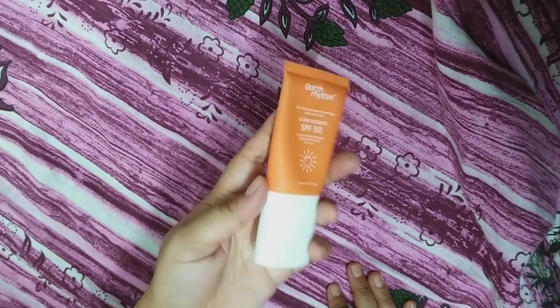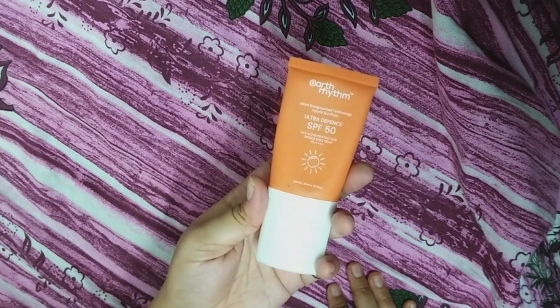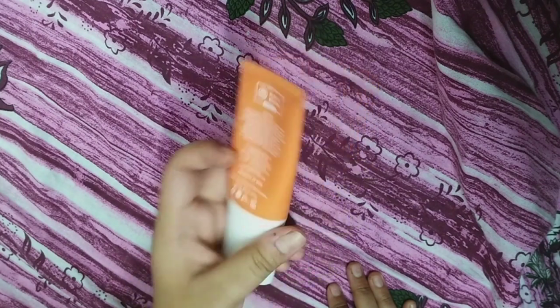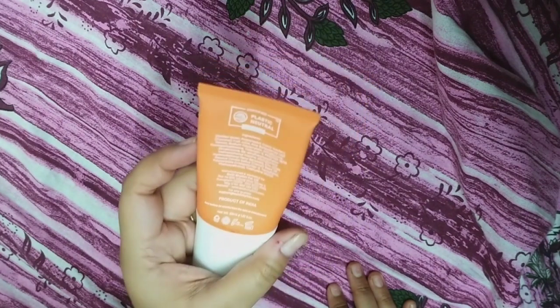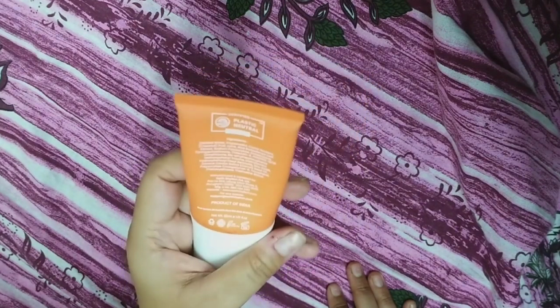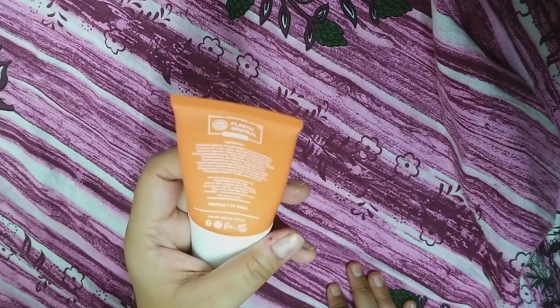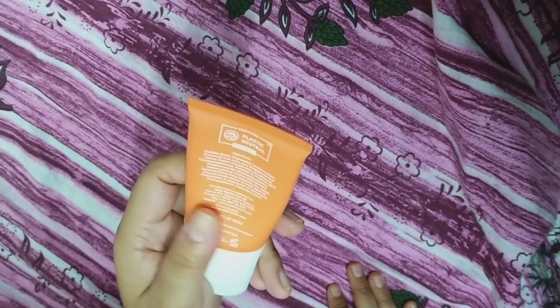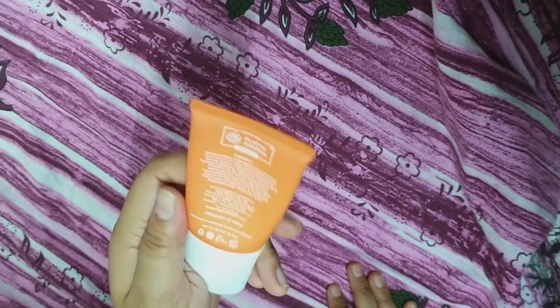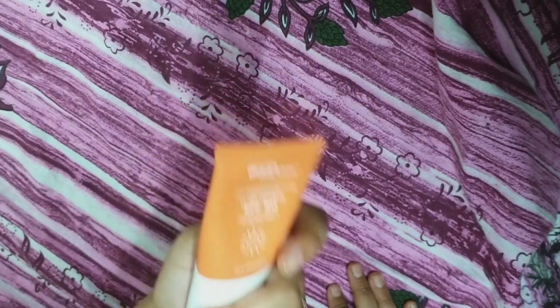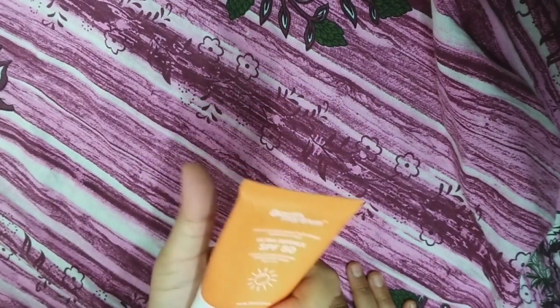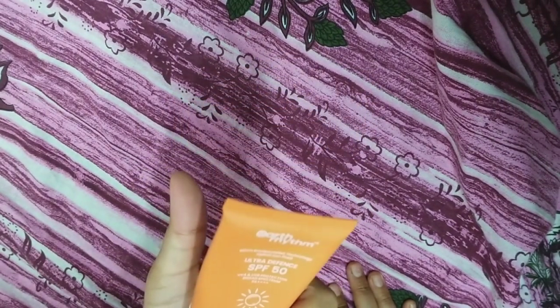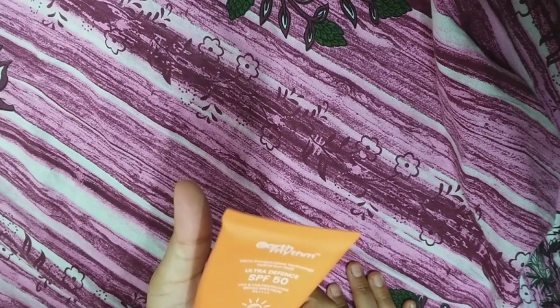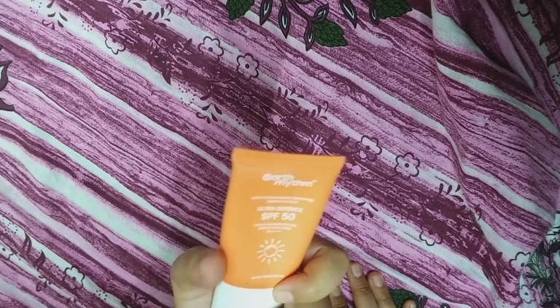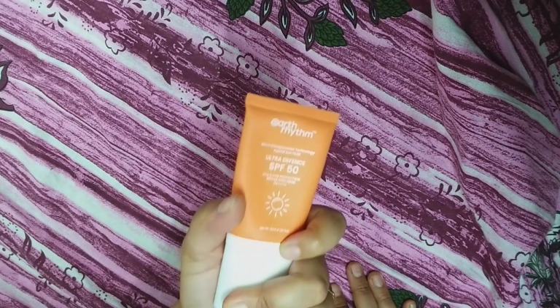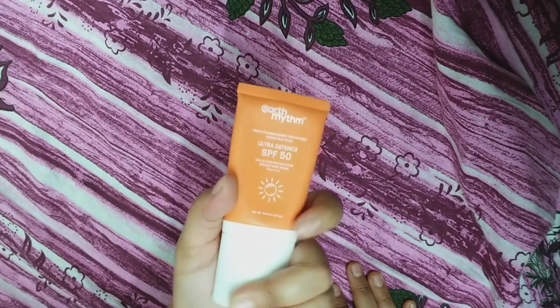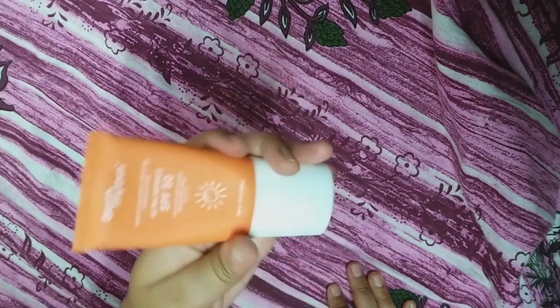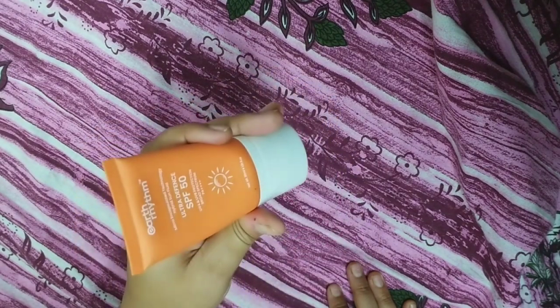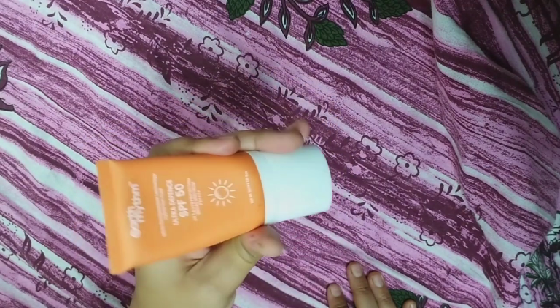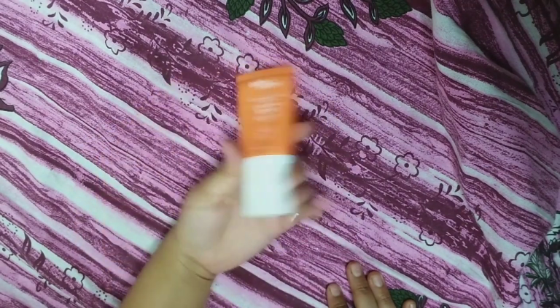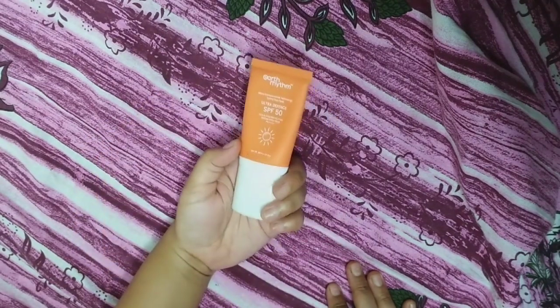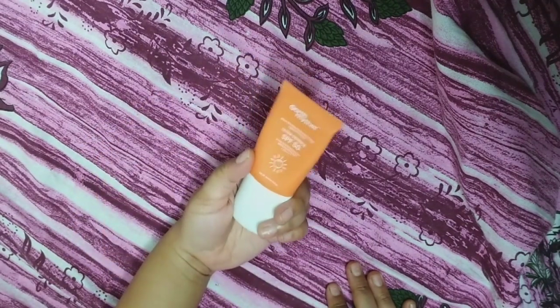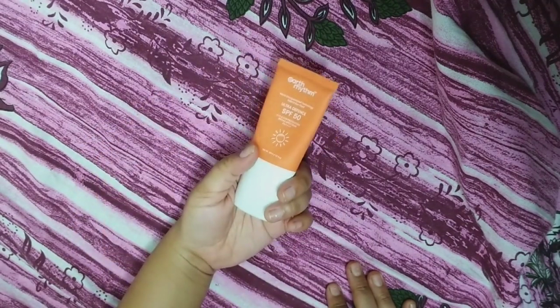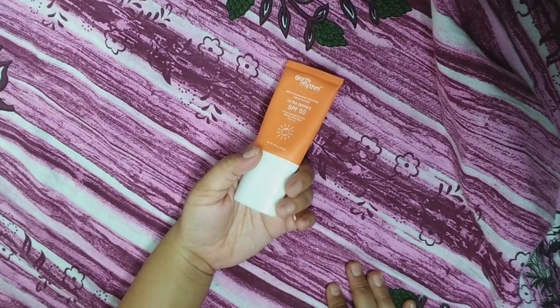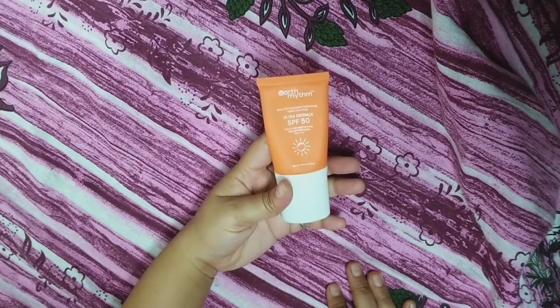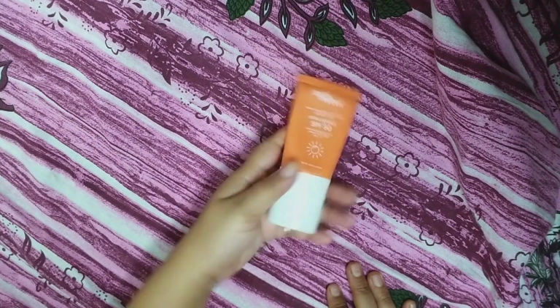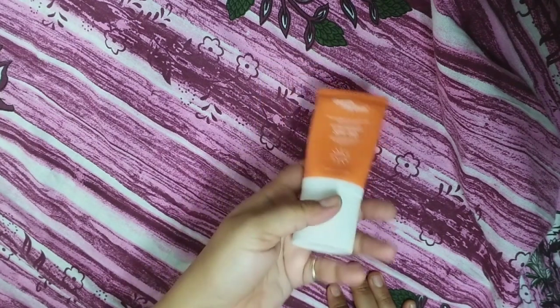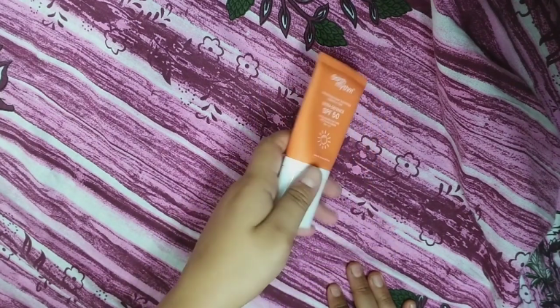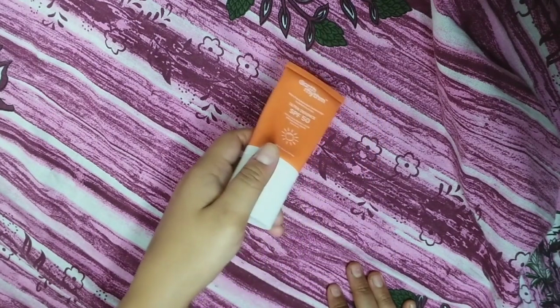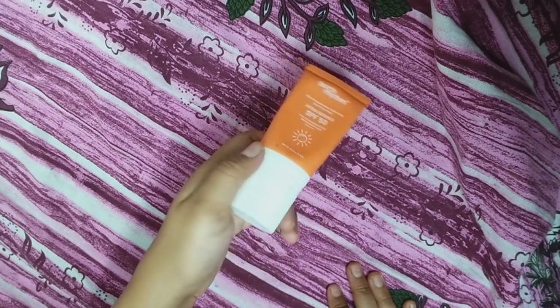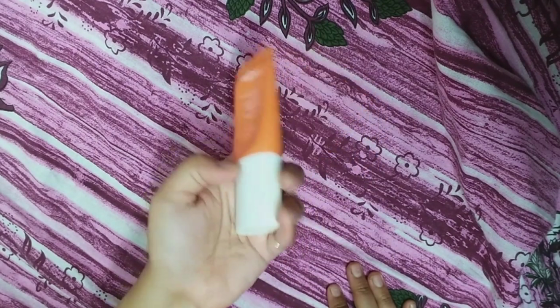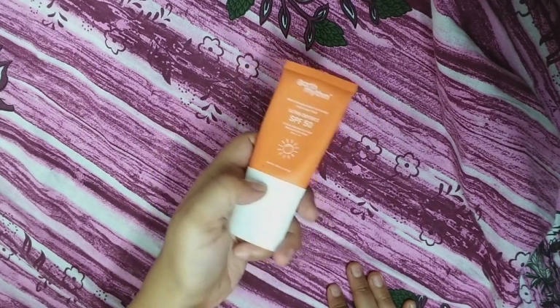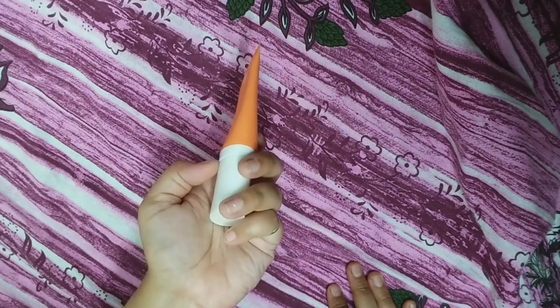This sunscreen is costly. But for me, this is 30ml — this small tube — and it is about 200 rupees, and this is a very low amount.